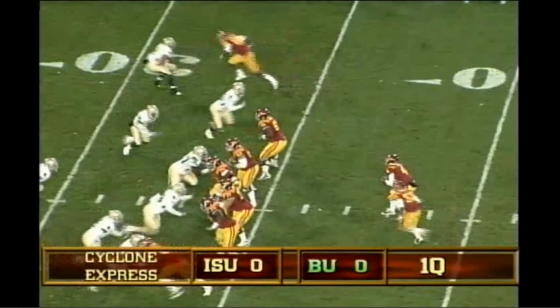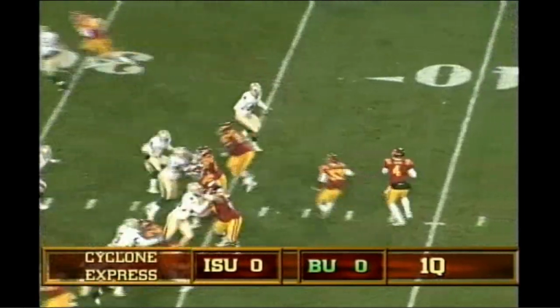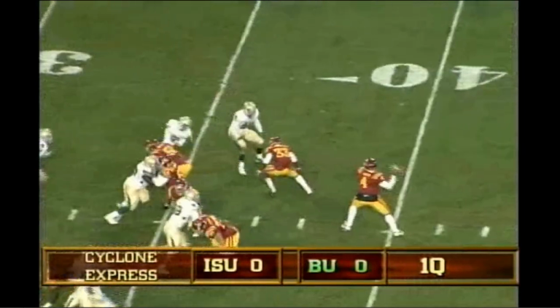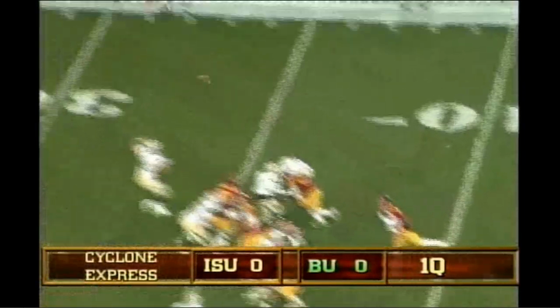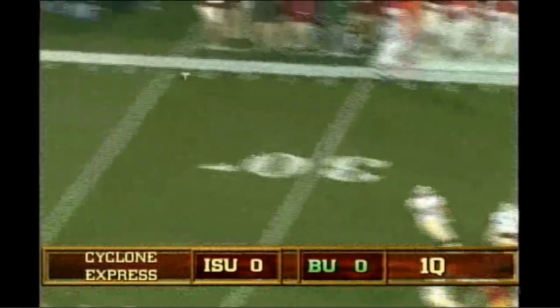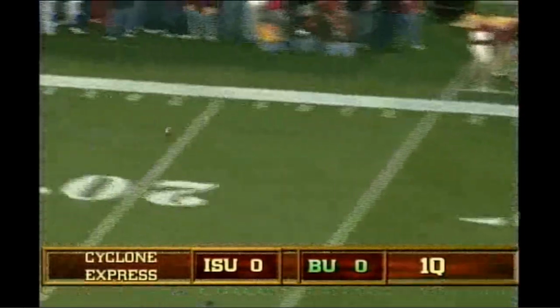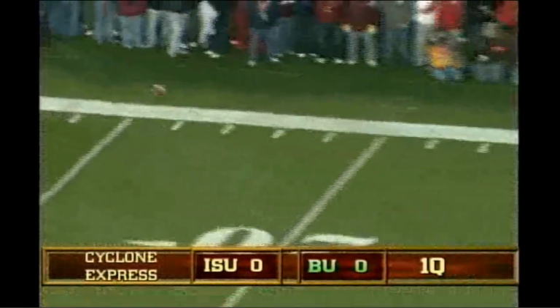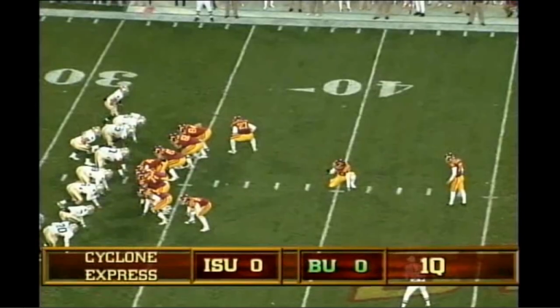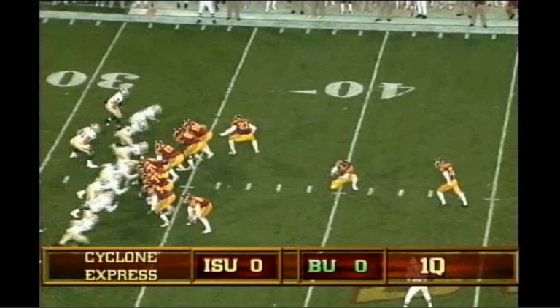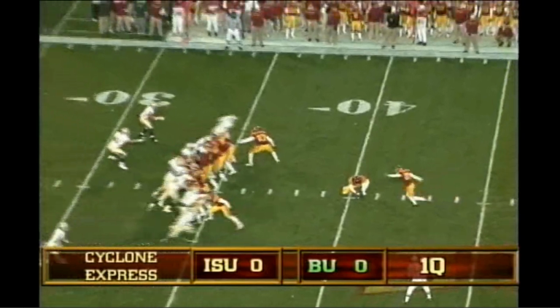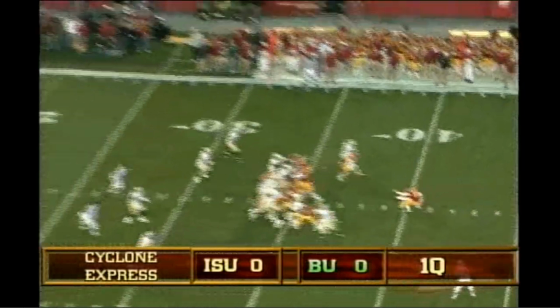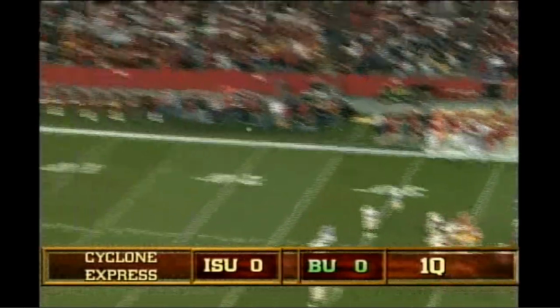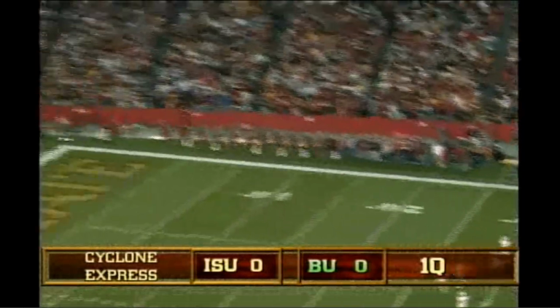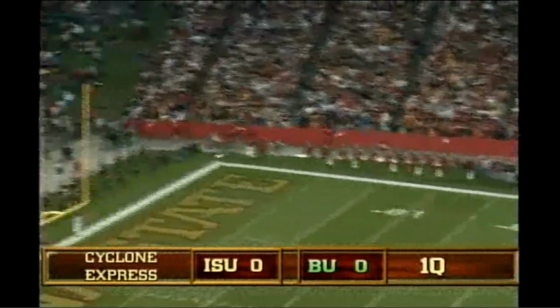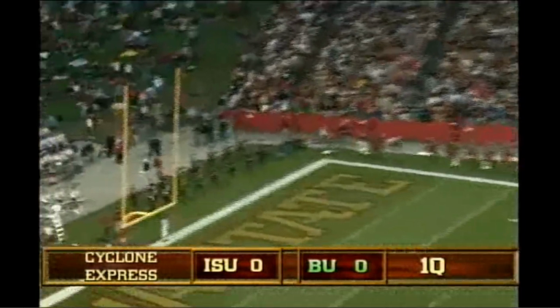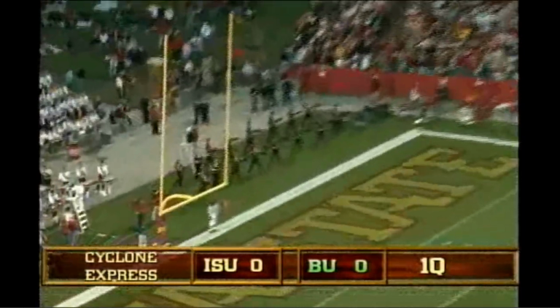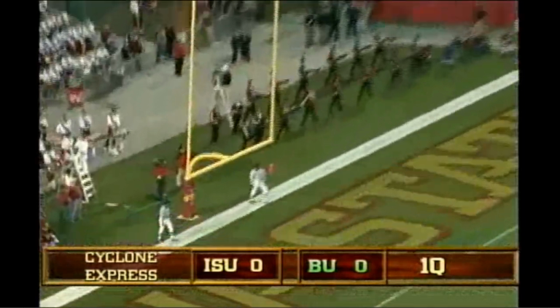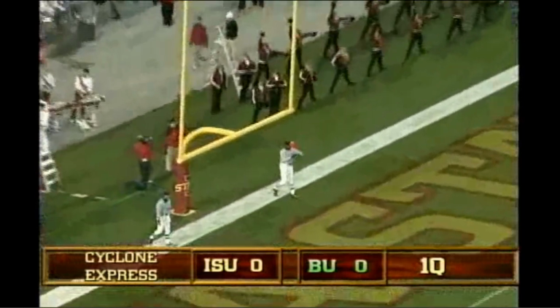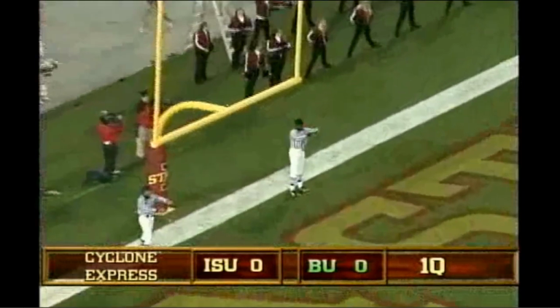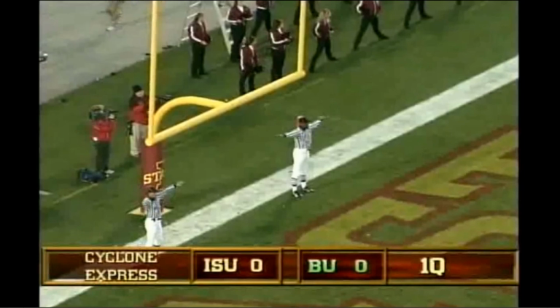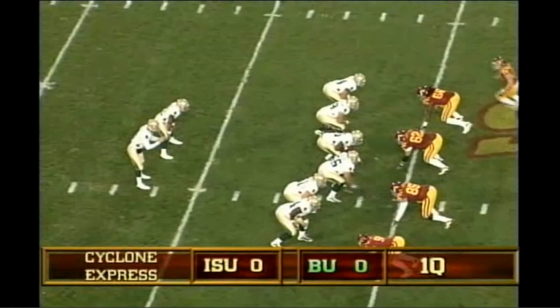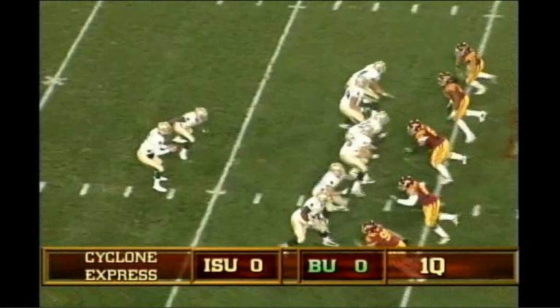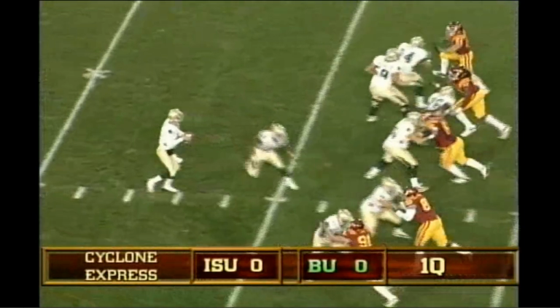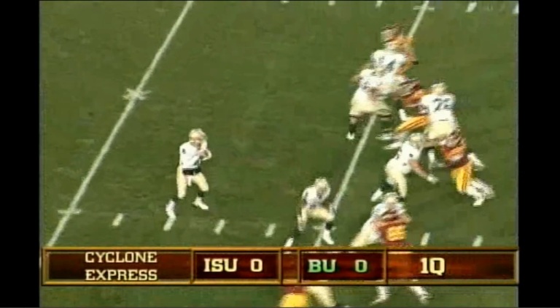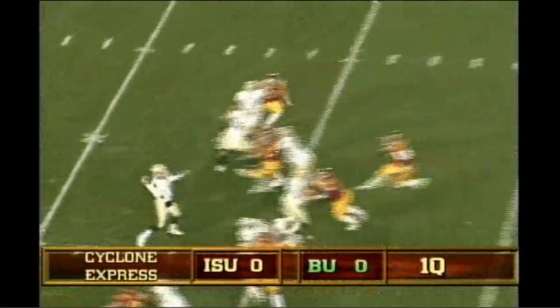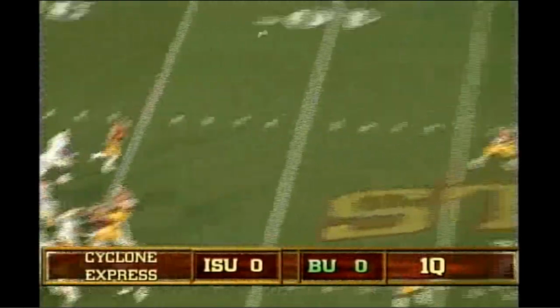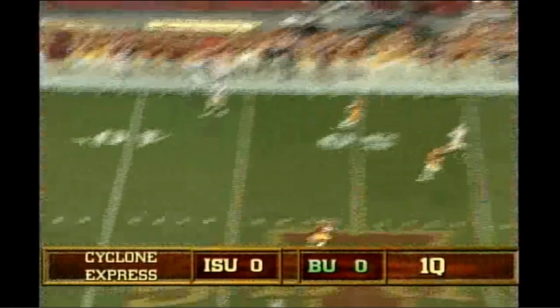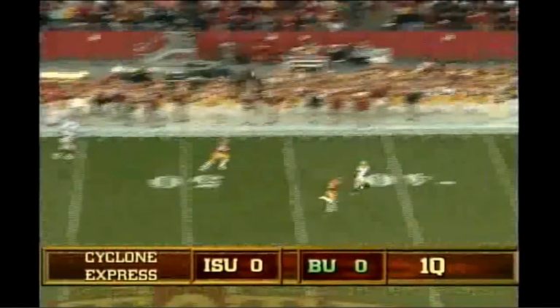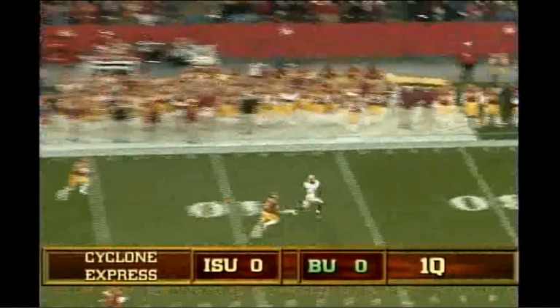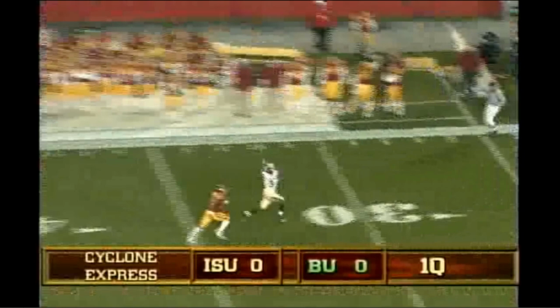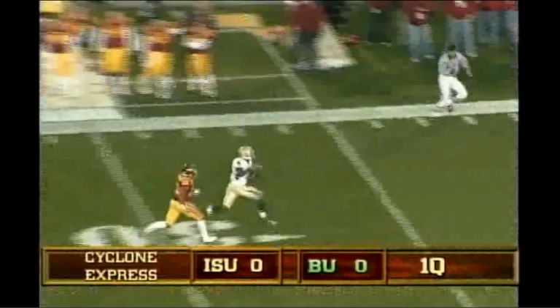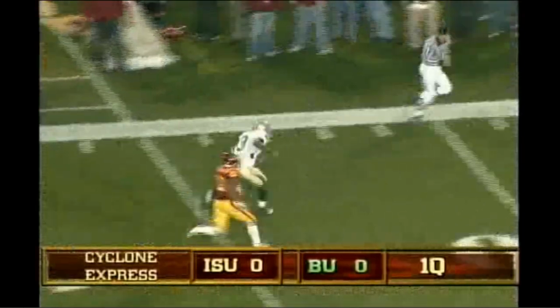There's the snap. He drops, he looks right, throws that way and complete. 4:56 to play in the quarter. Good snap and hold, kick on the way by Mahoney, and it is no good. Cyclones show blitz, here they come. Zemanski drops, throws left side and deep, wide open, and it's the catch.